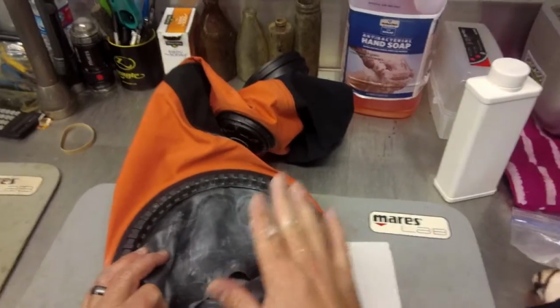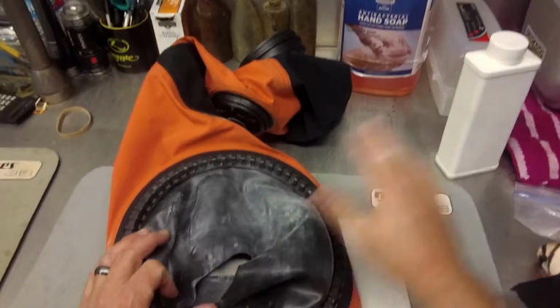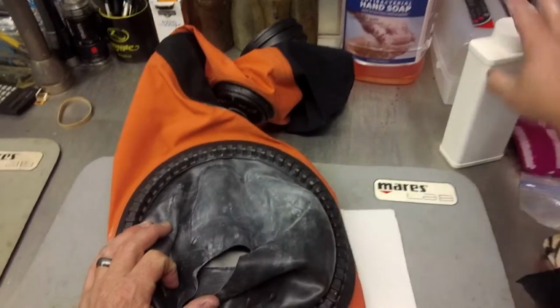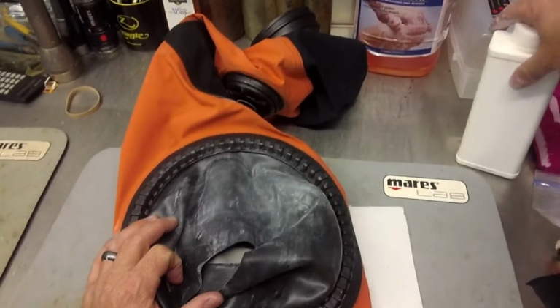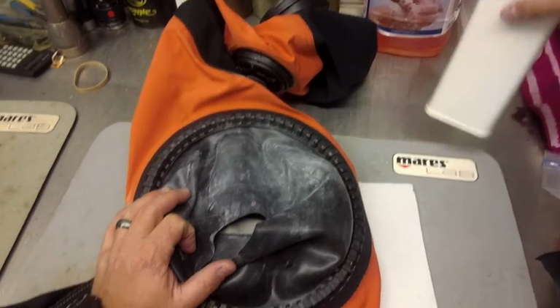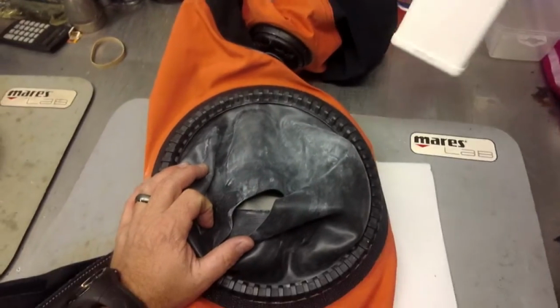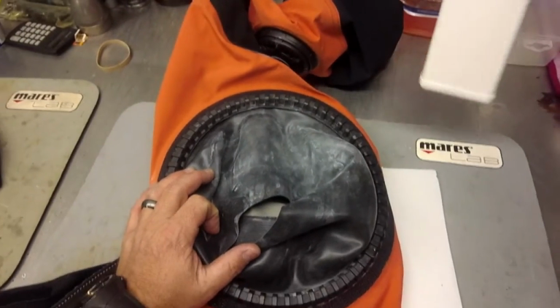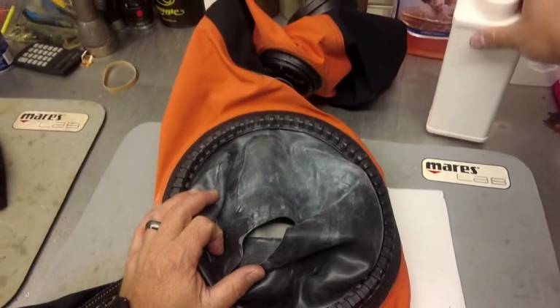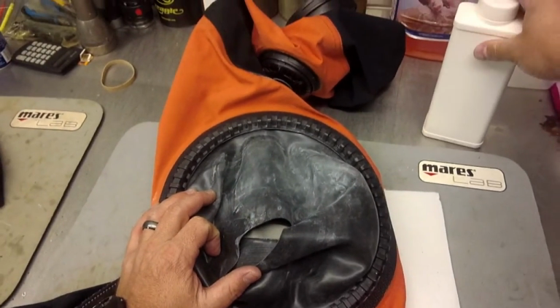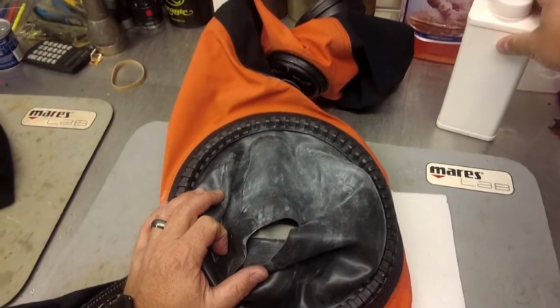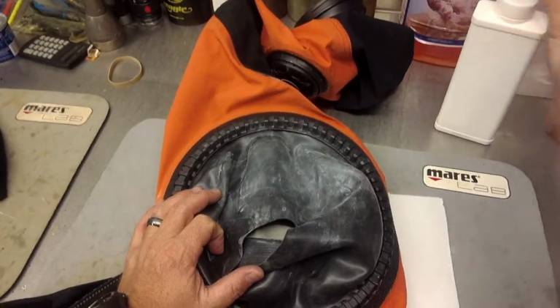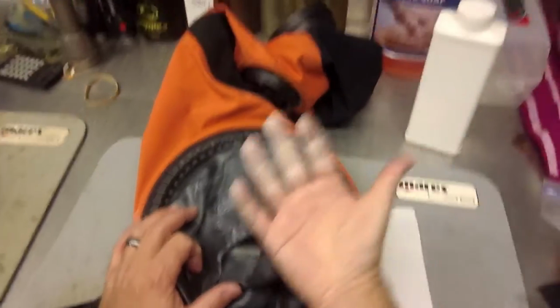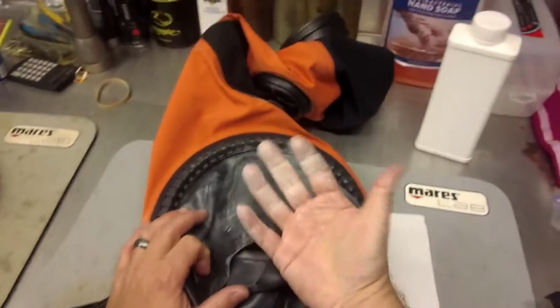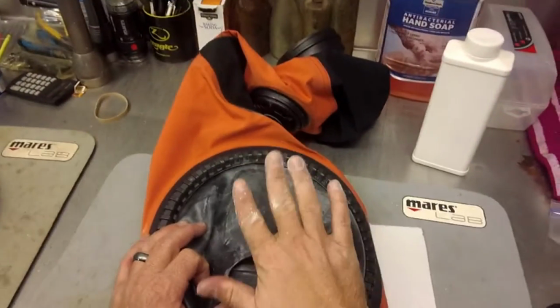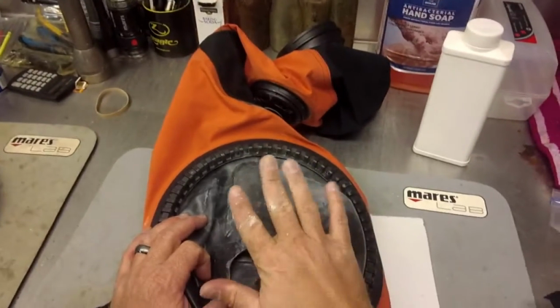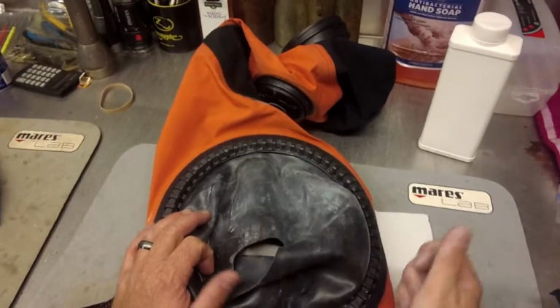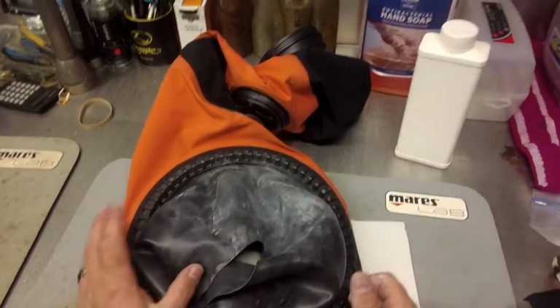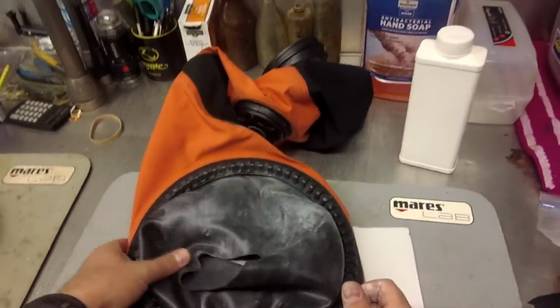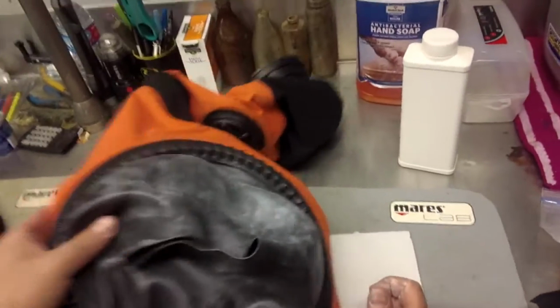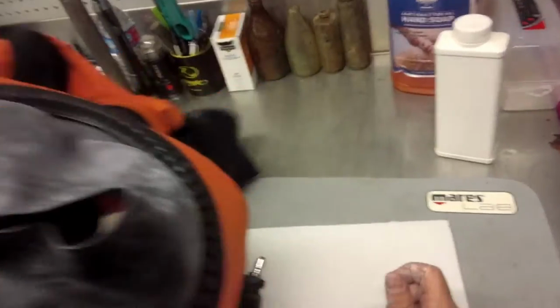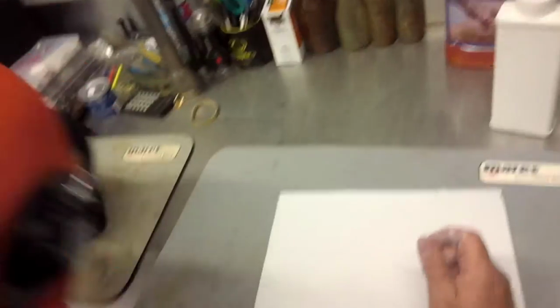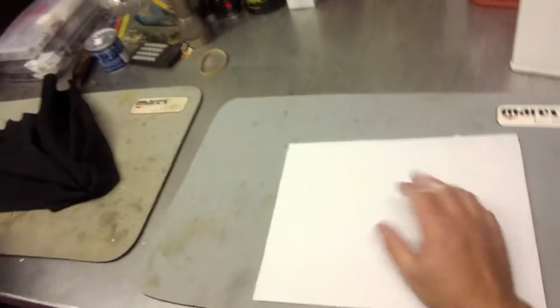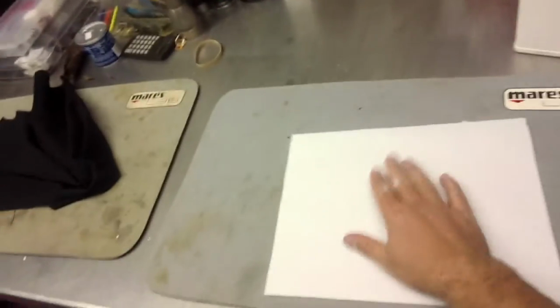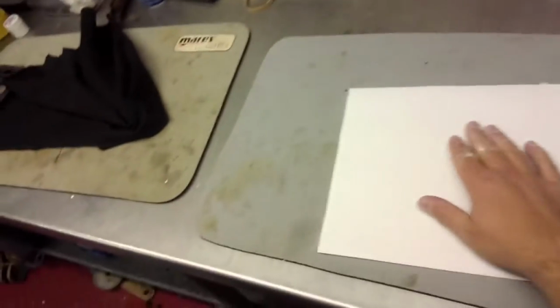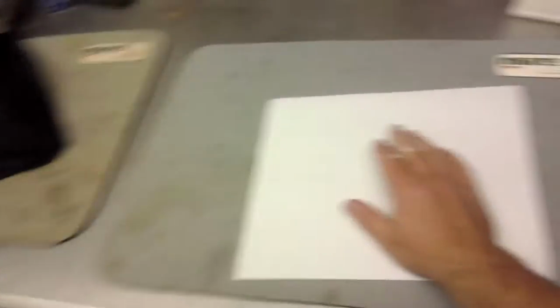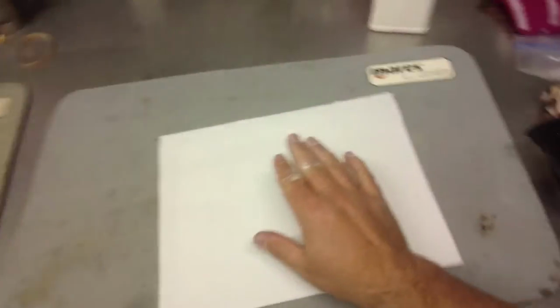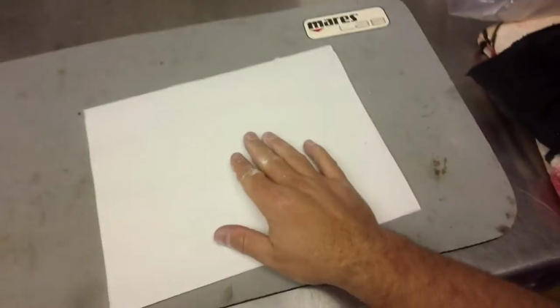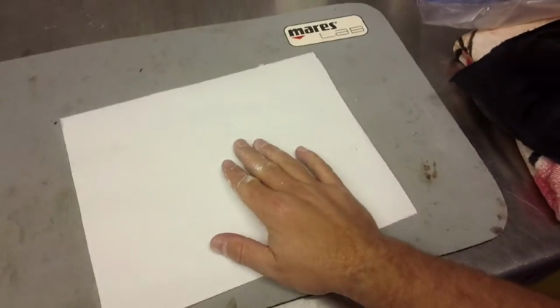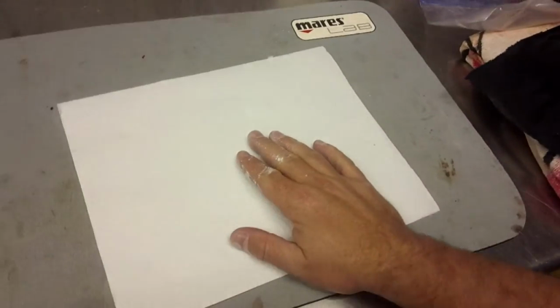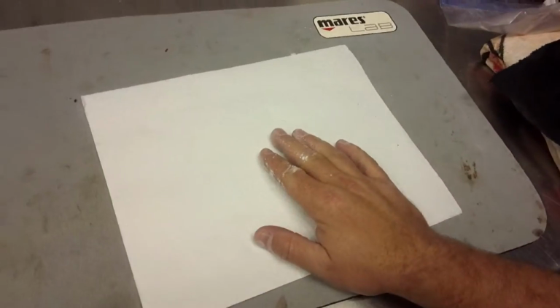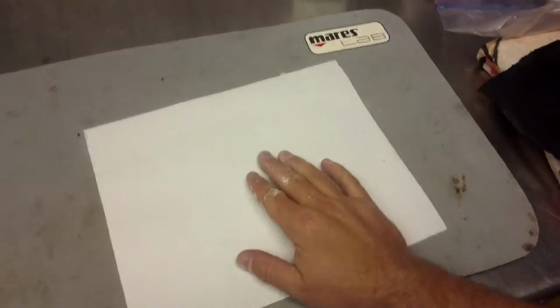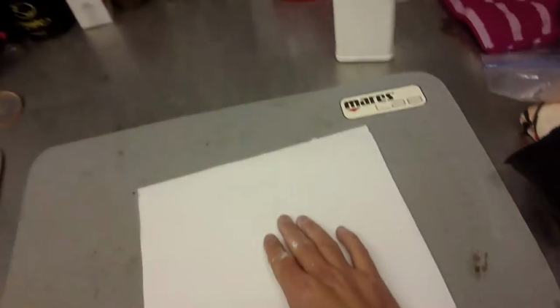It doesn't take a lot to spread around, so I'm going to show you an easier way to apply this without making a mess. First thing I want to do is lay down either a paper plate or a paper towel.